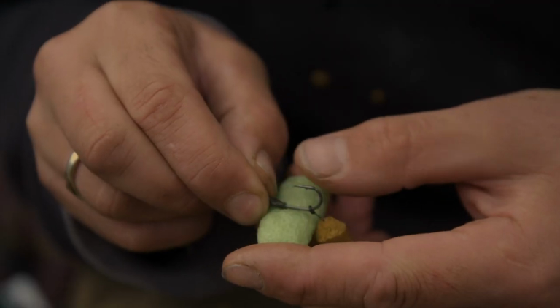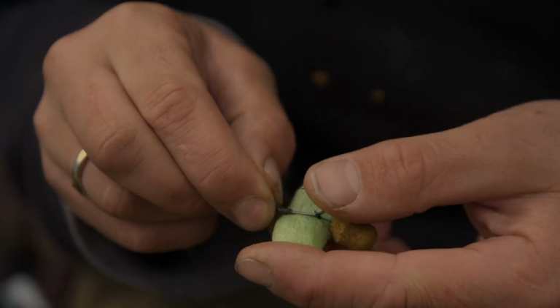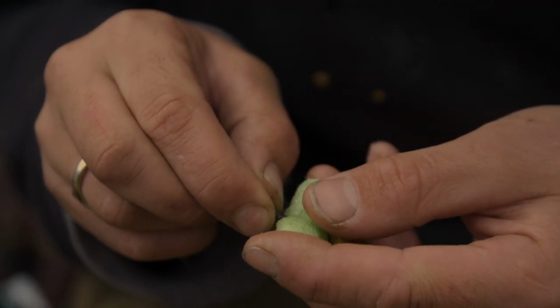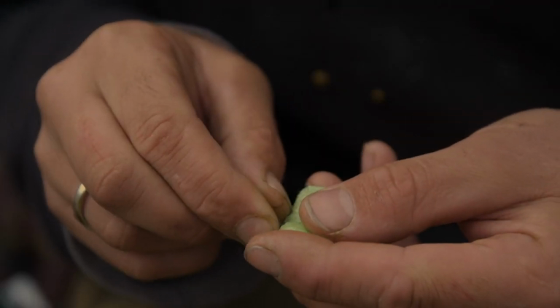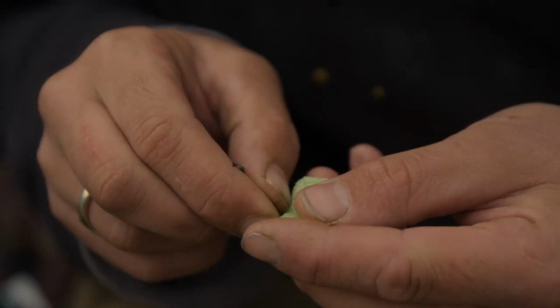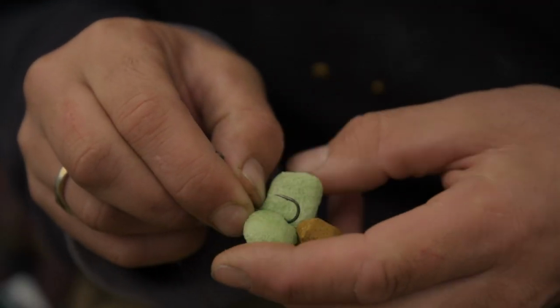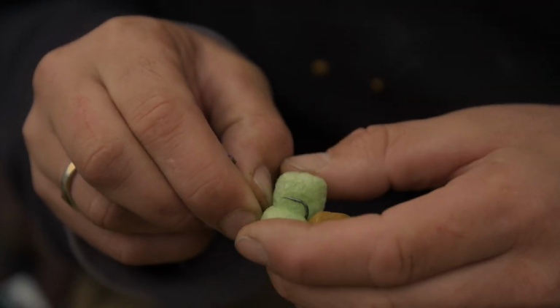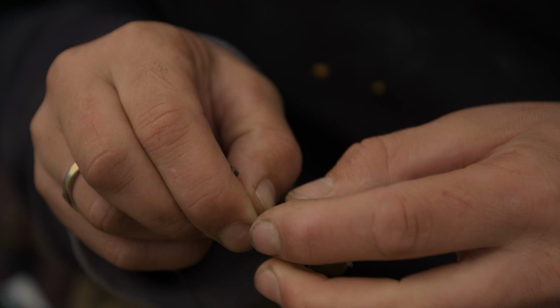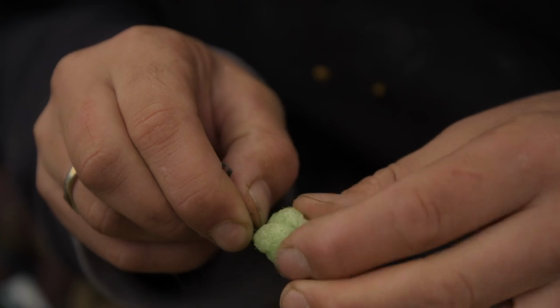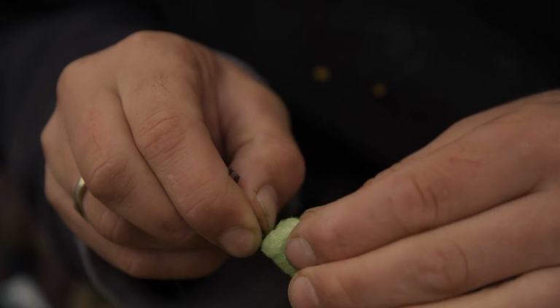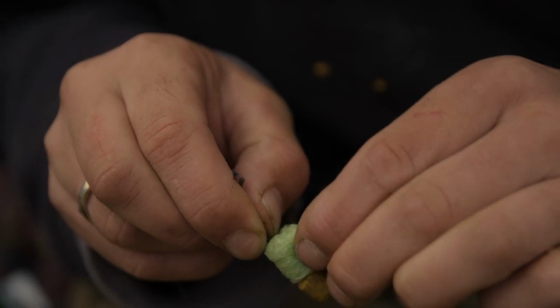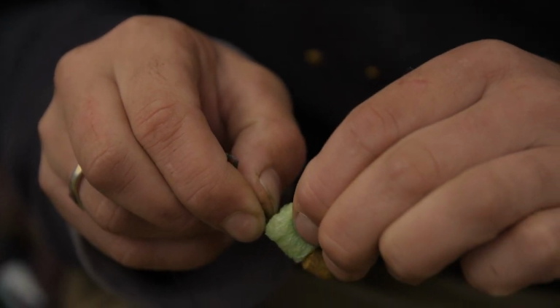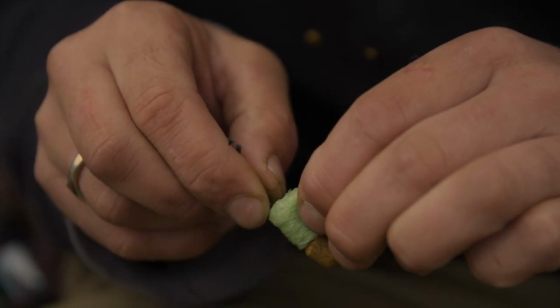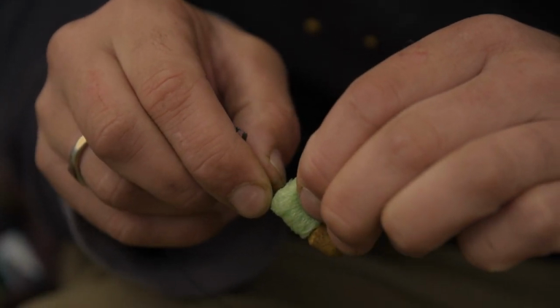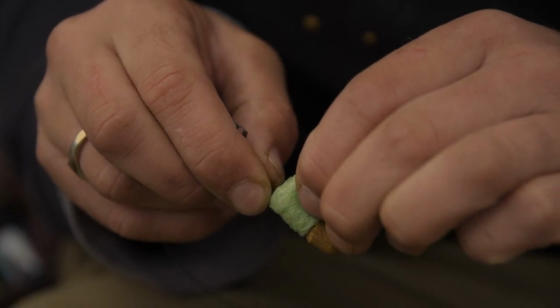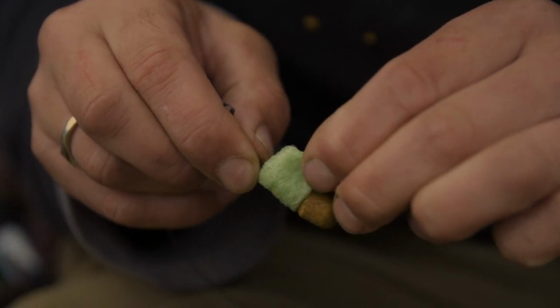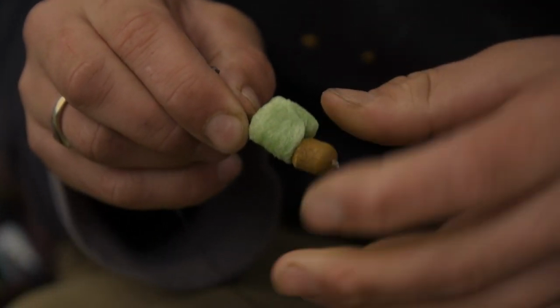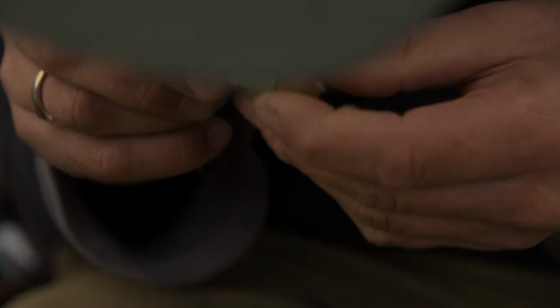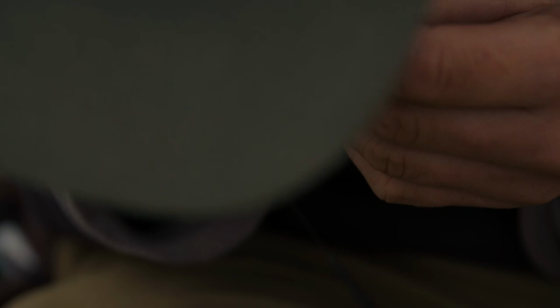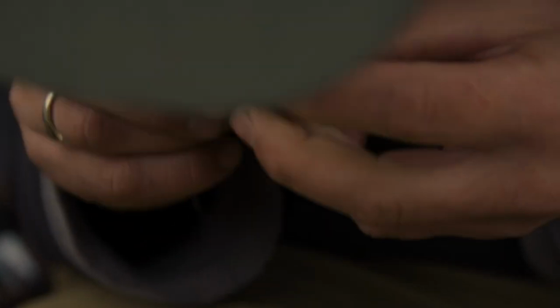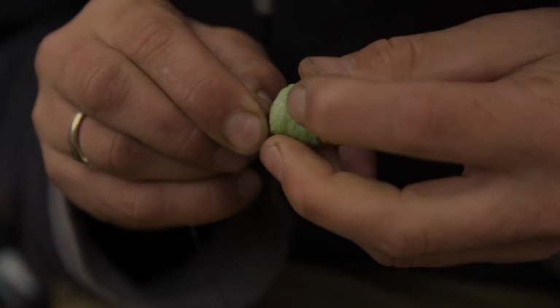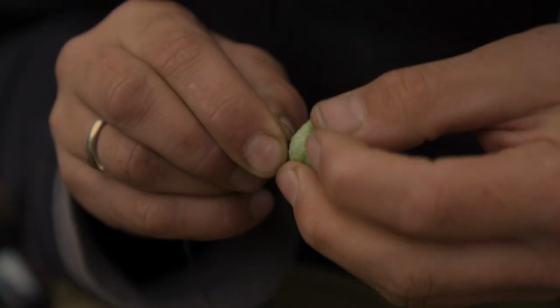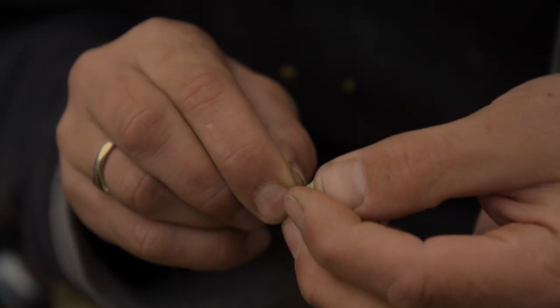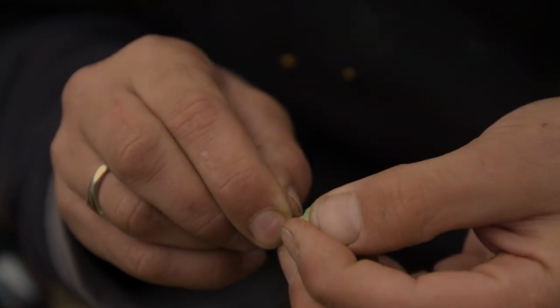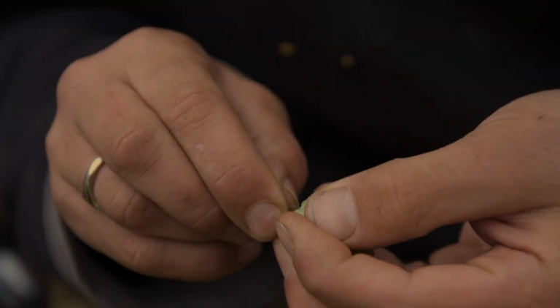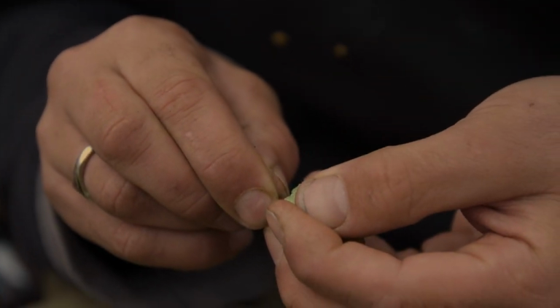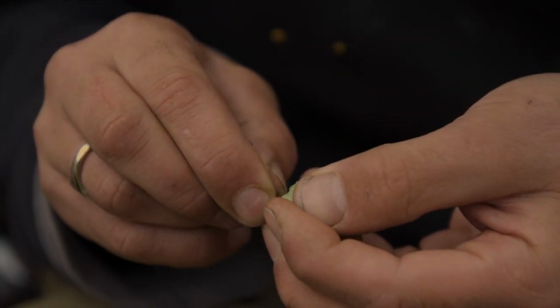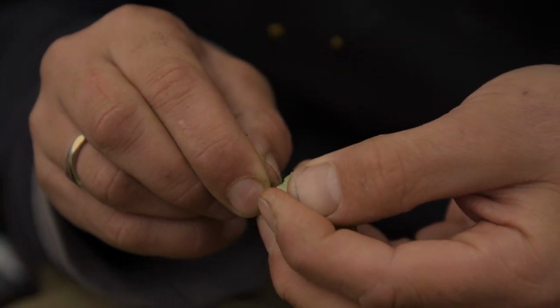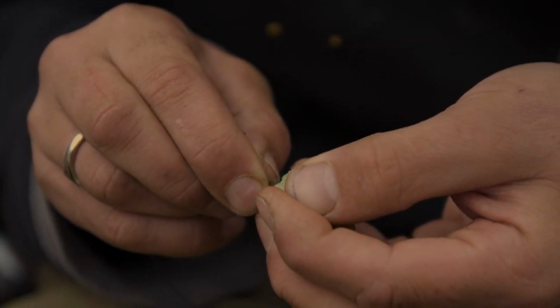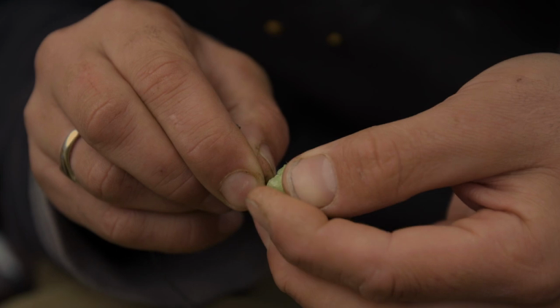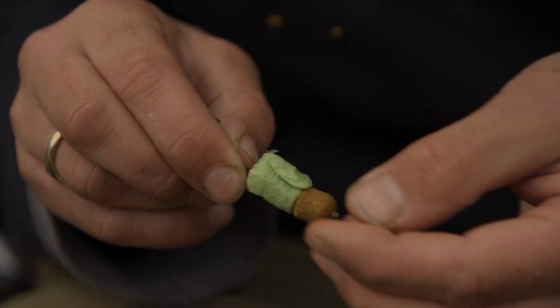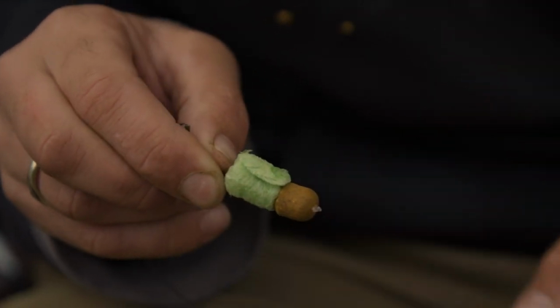One thing I will say about this rig is I always use a dissolvable foam nugget. It is very tangle prone, so putting that foam nugget around the gape of the hook really protects it from tangling. Also, once it goes to the bottom, it will sit up six inches and then kick away nicely.